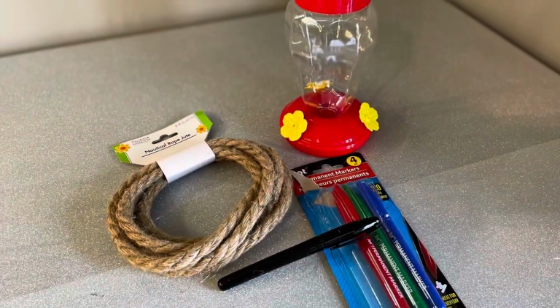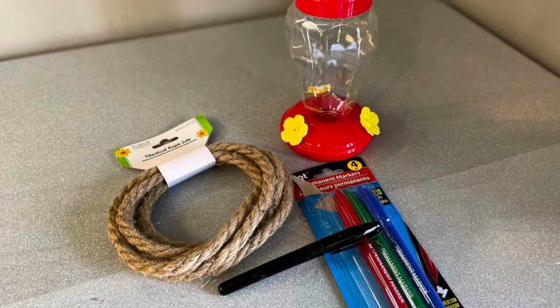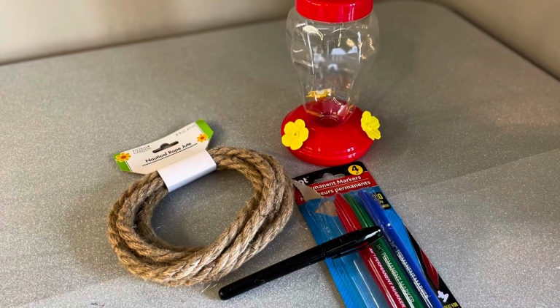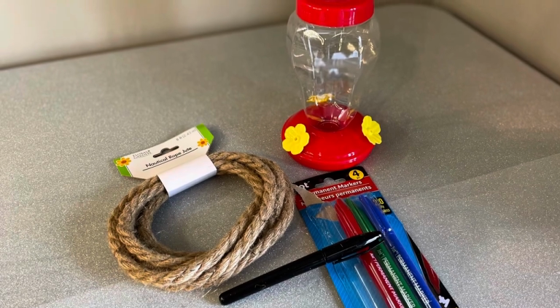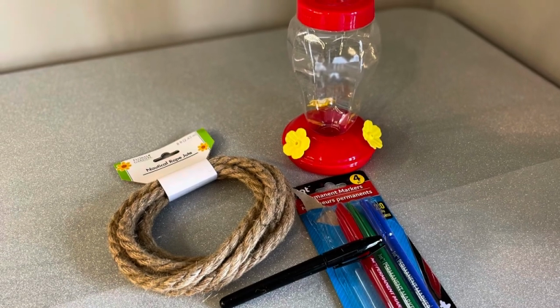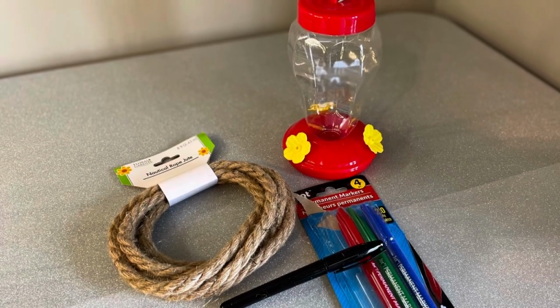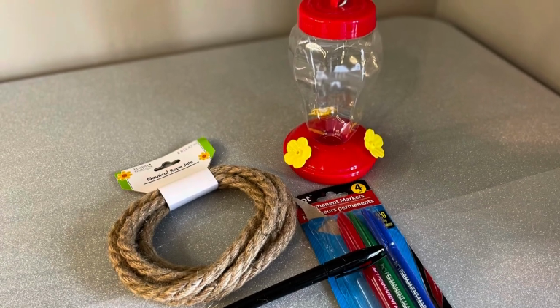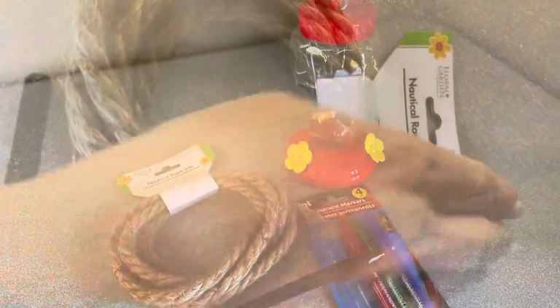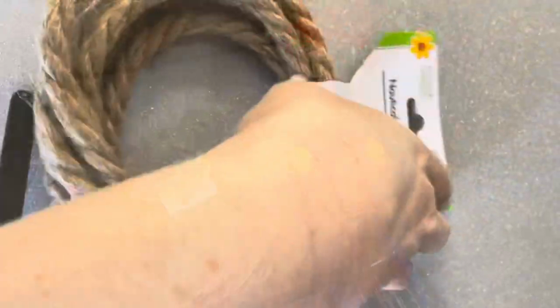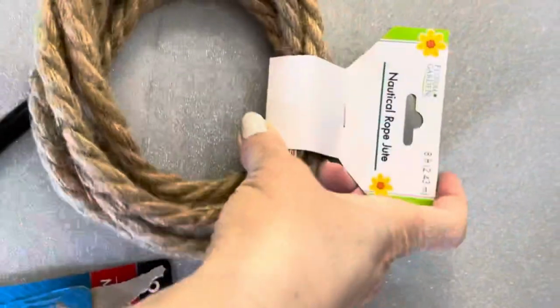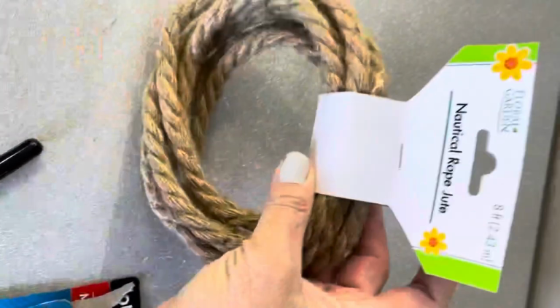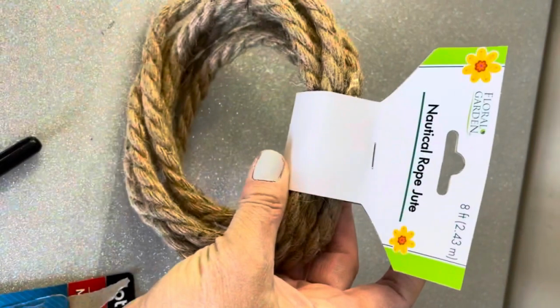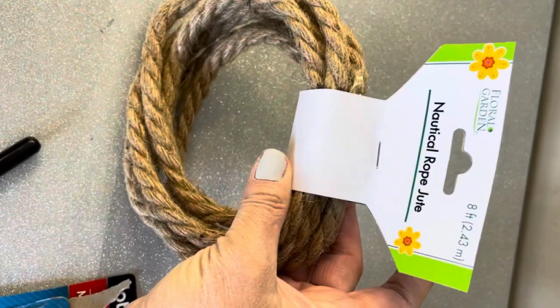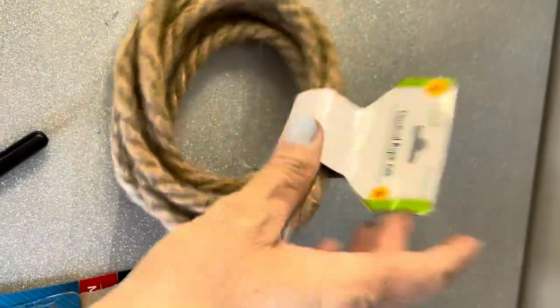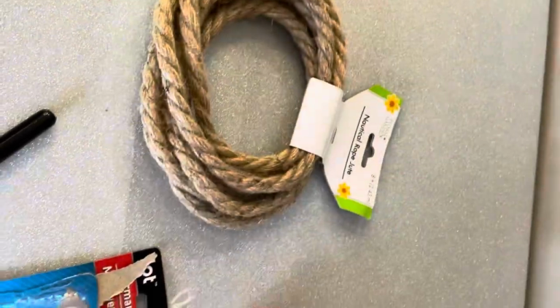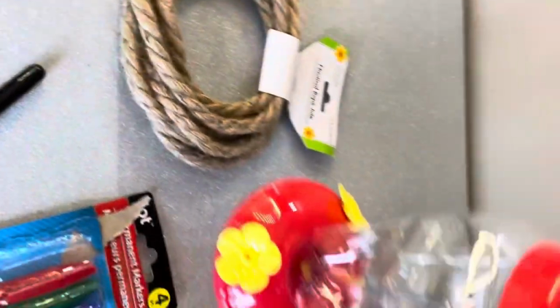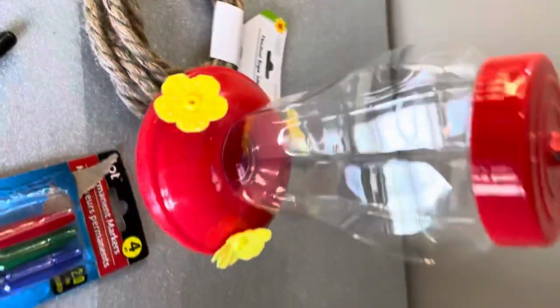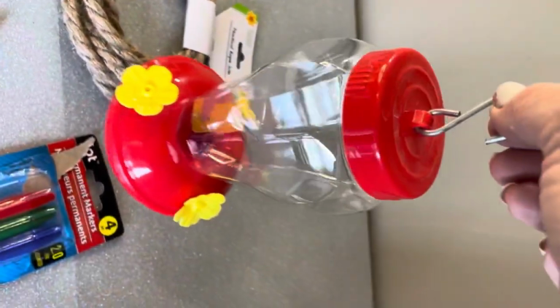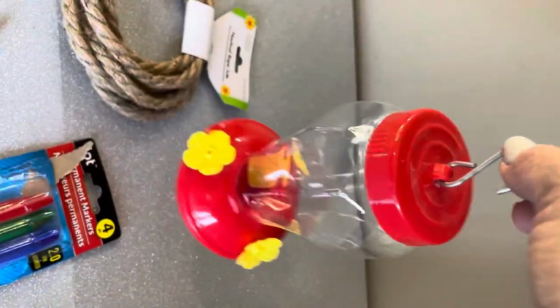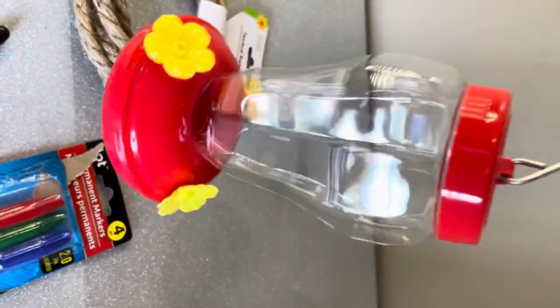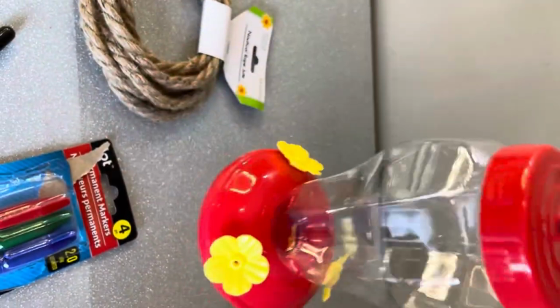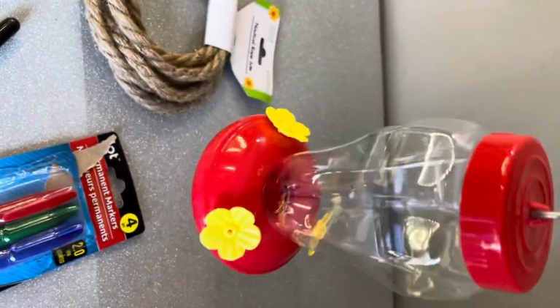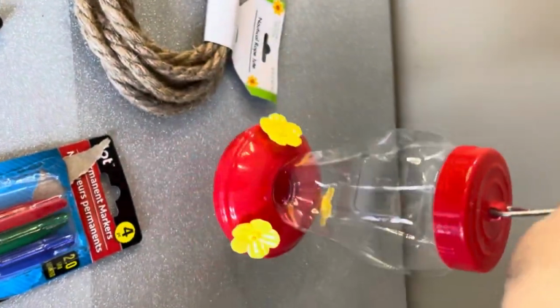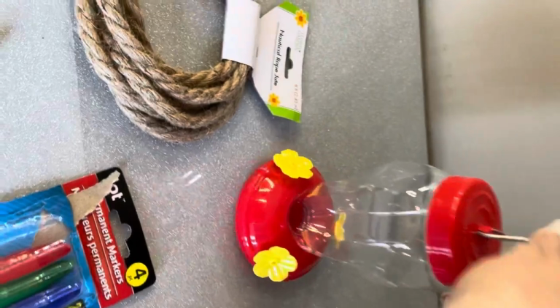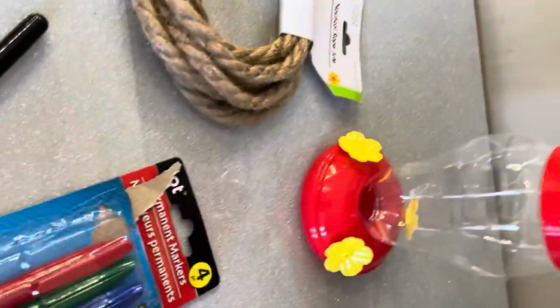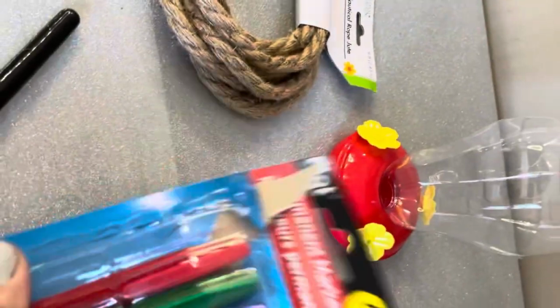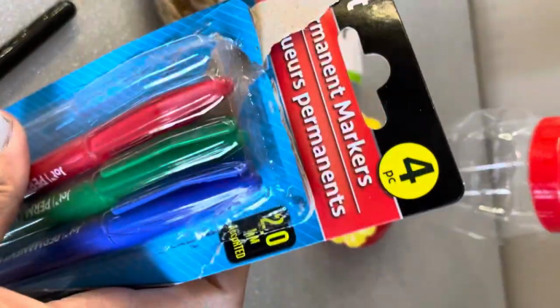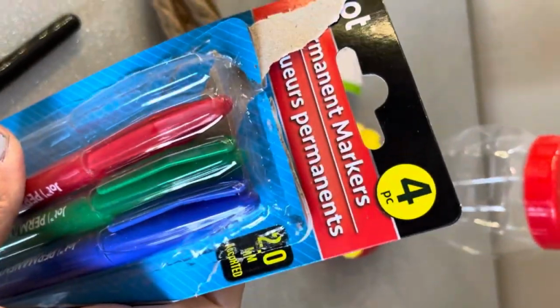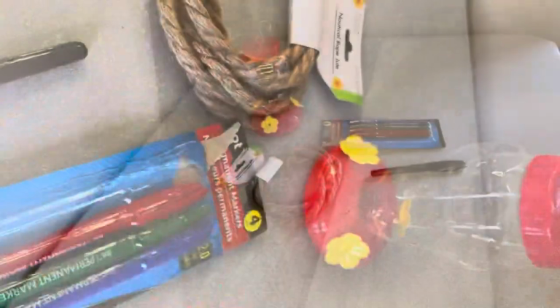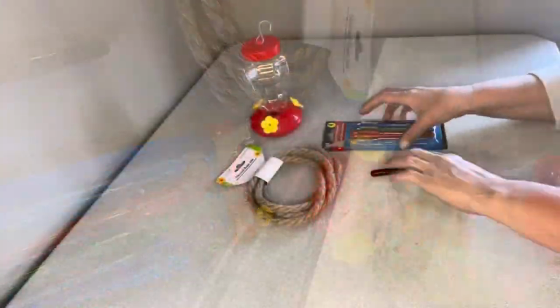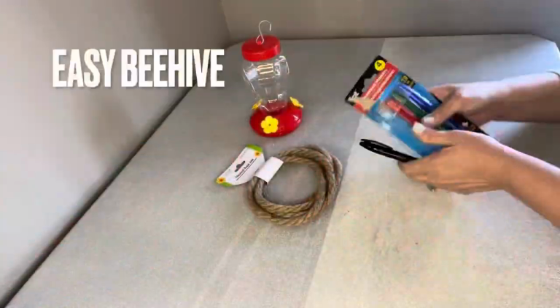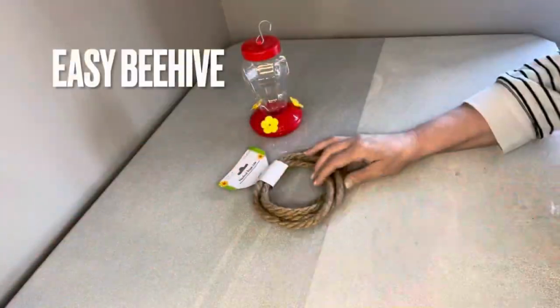I absolutely love every kind of bee decor. I'm really into it right now and I came up with a way to make a beehive using just a few little Dollar Tree items, and you're going to be surprised — these are the only things we're going to need.